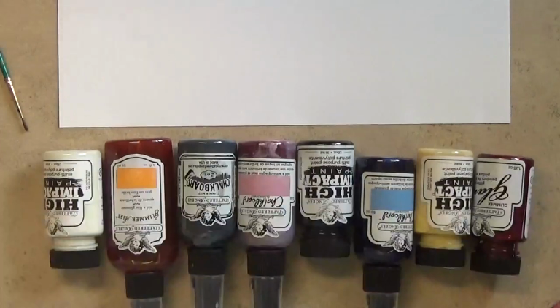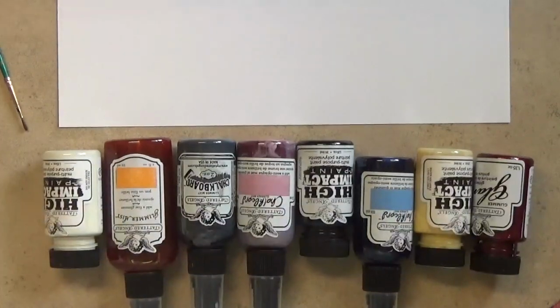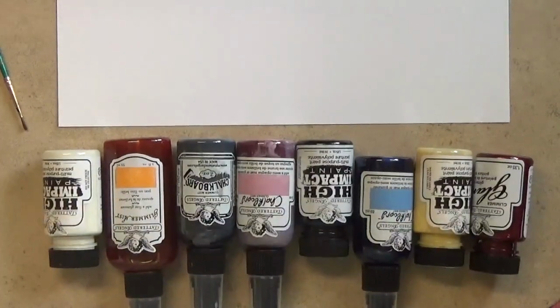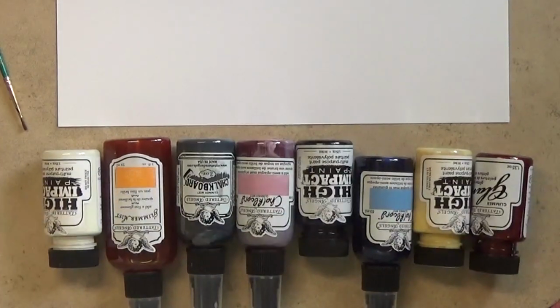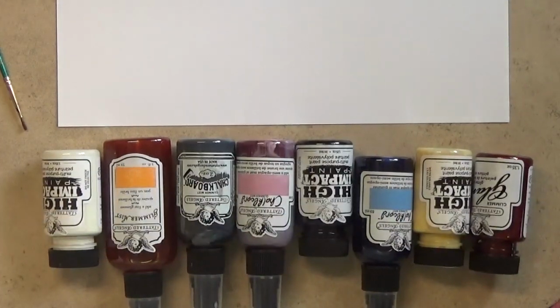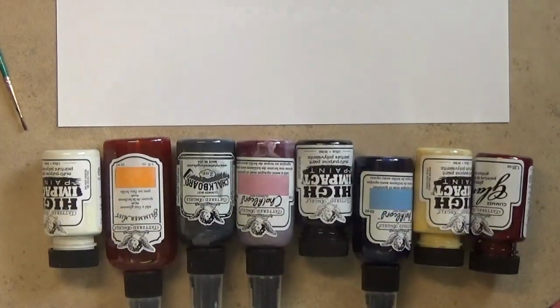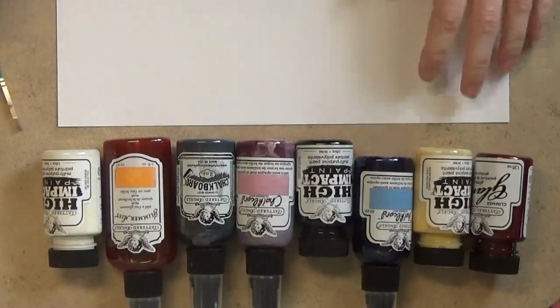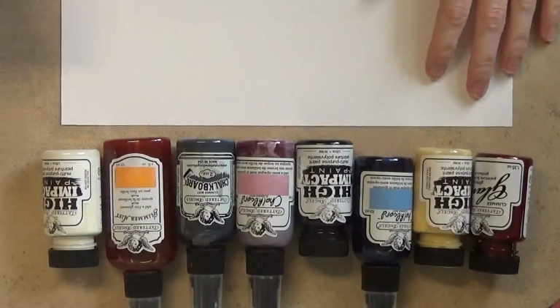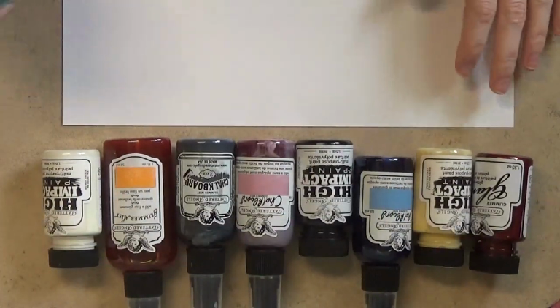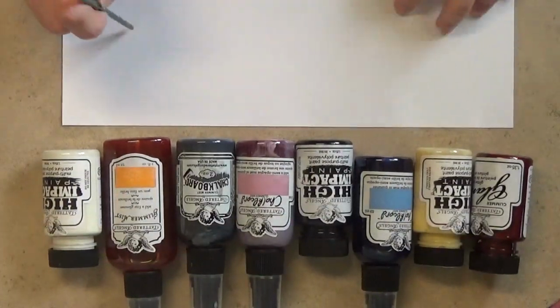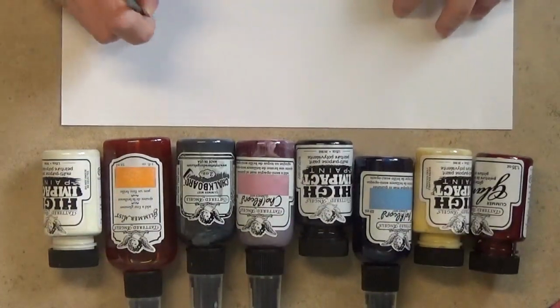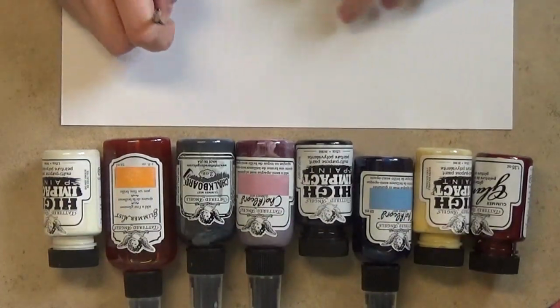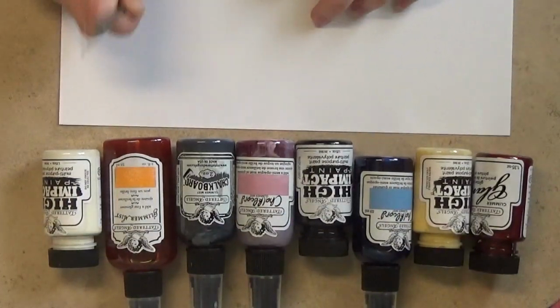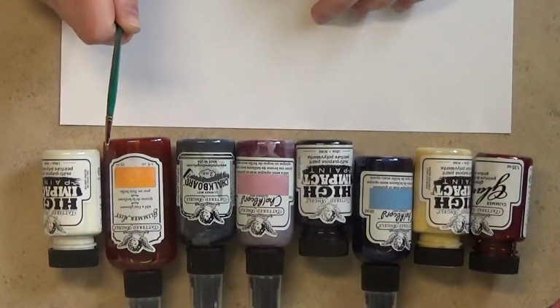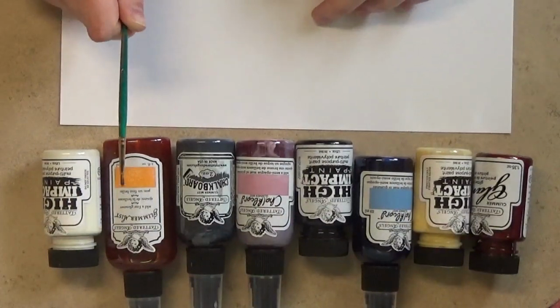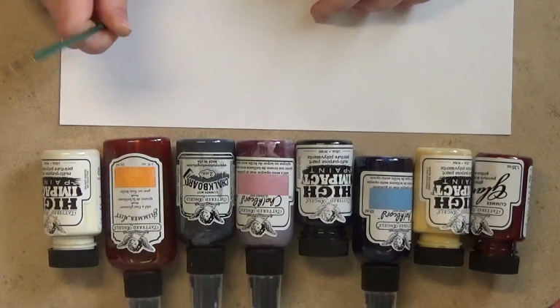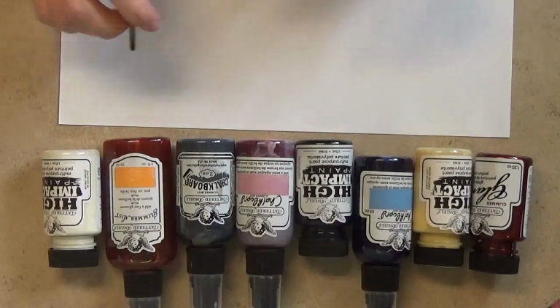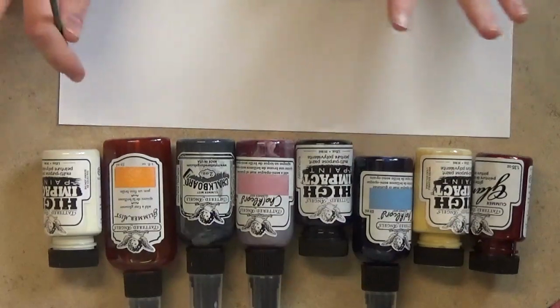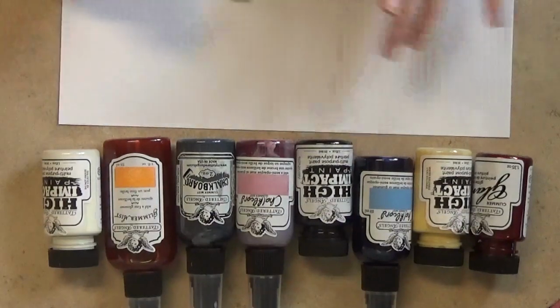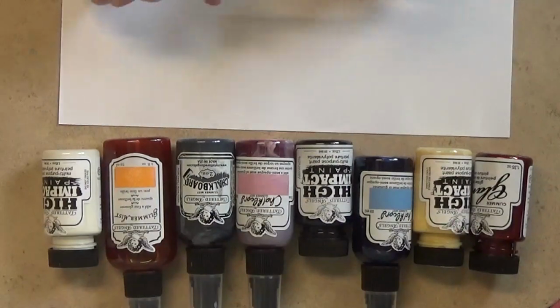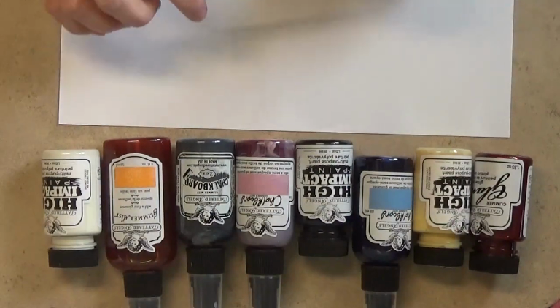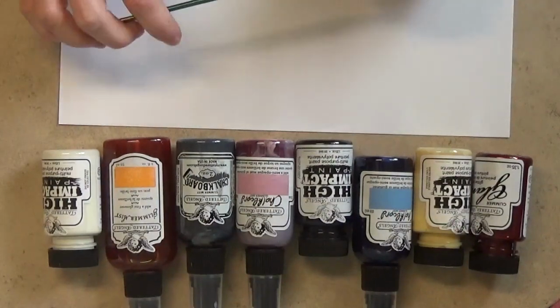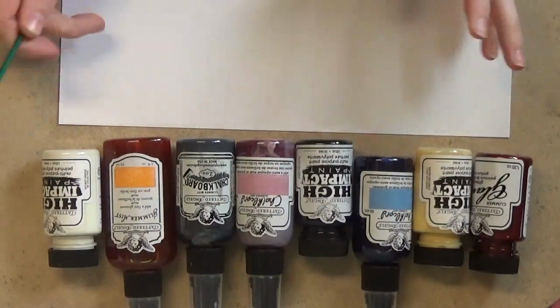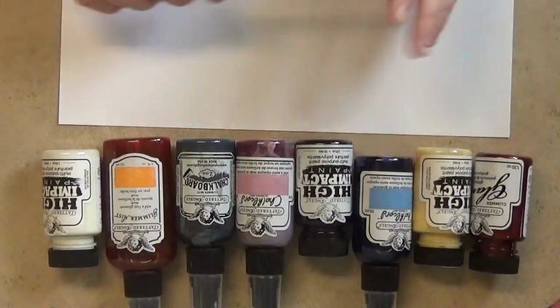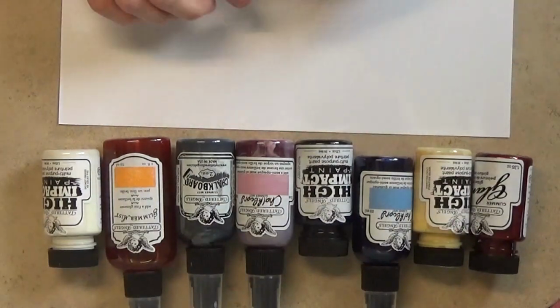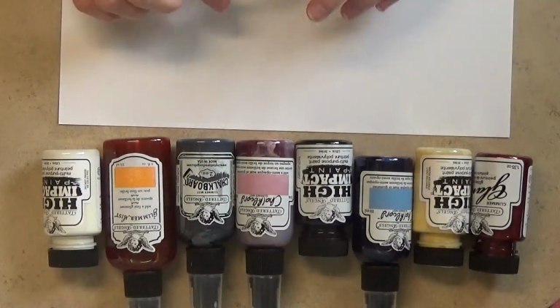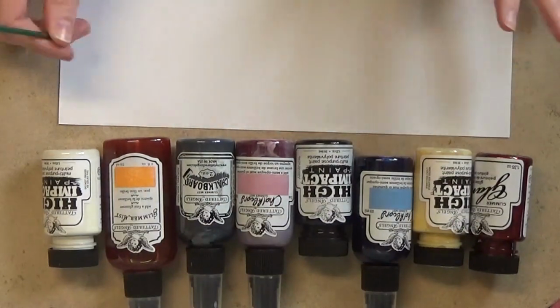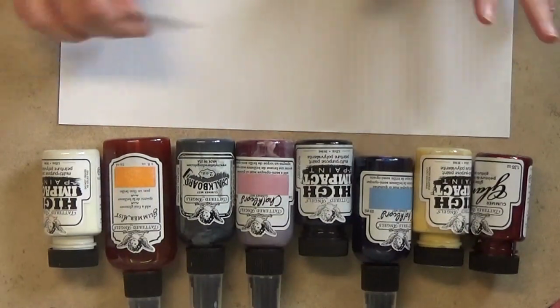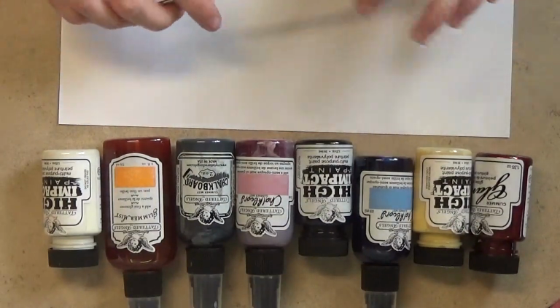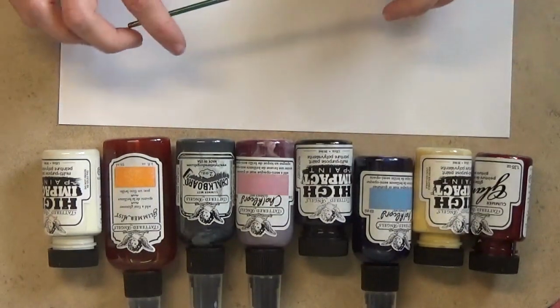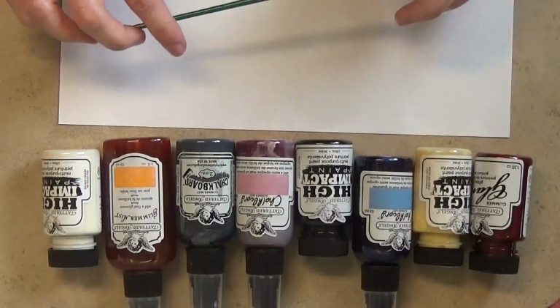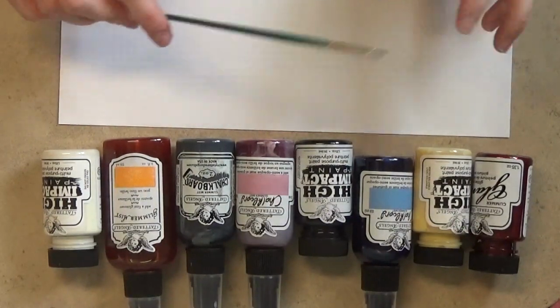Hi everyone! I got an order of CanvasCorp brand goodies in the mail today, so I thought I'd just do a little unboxing video and show you what I got.